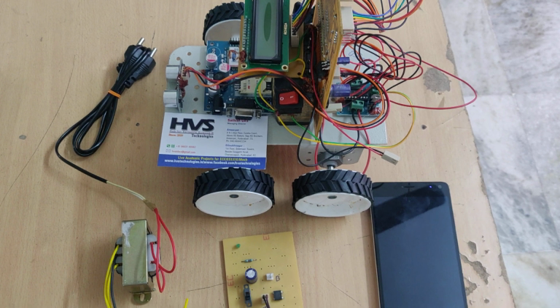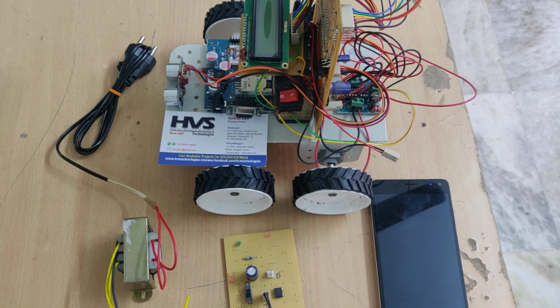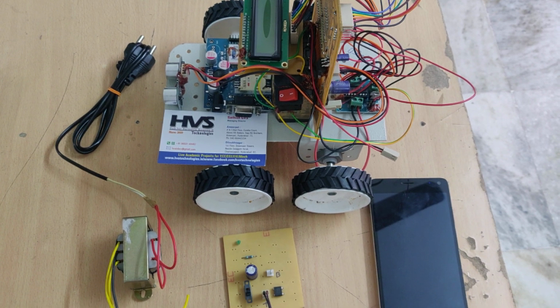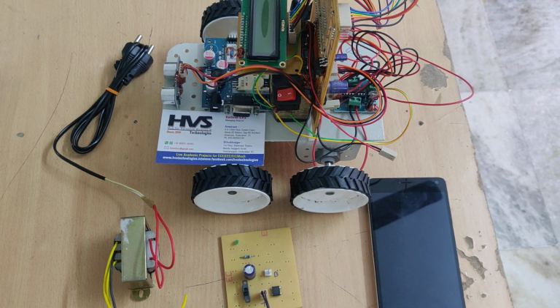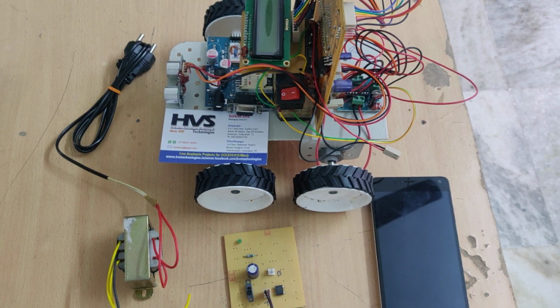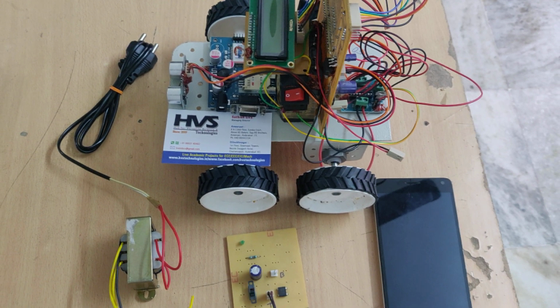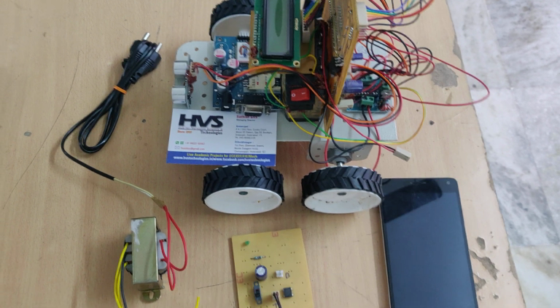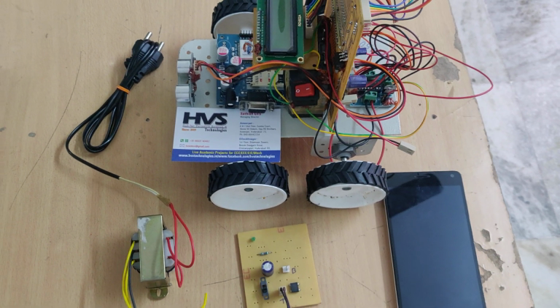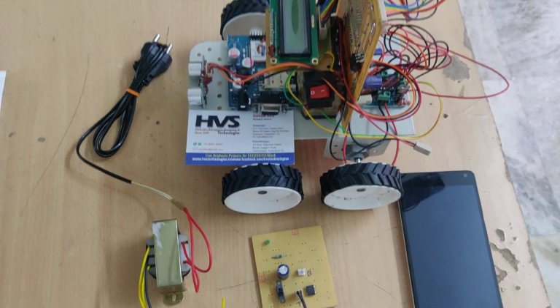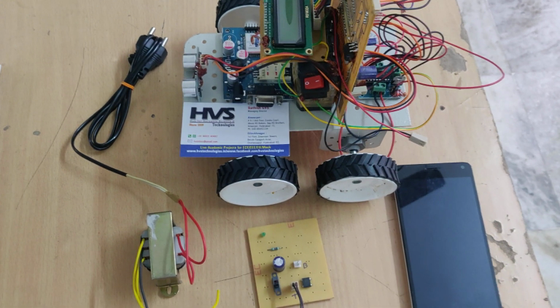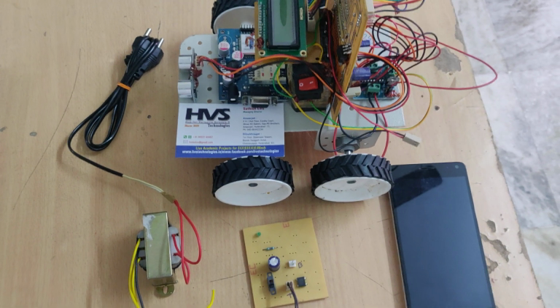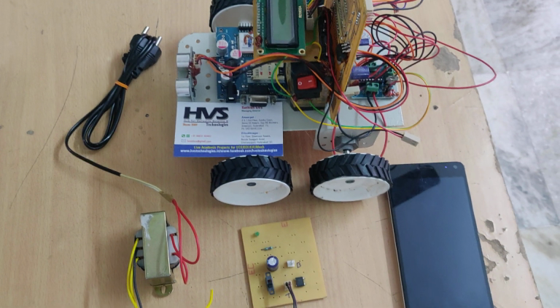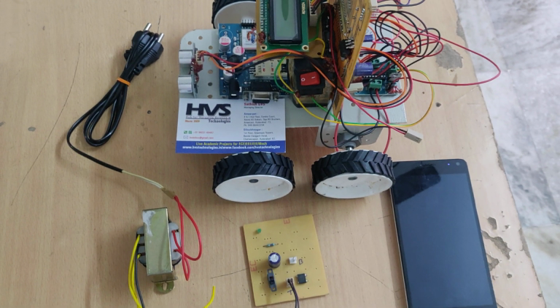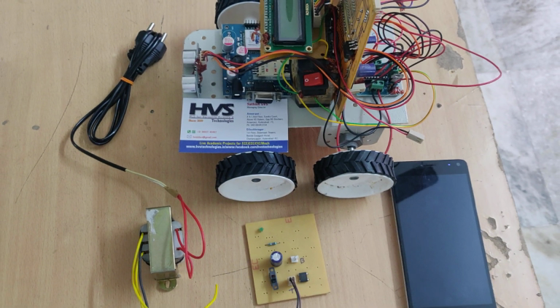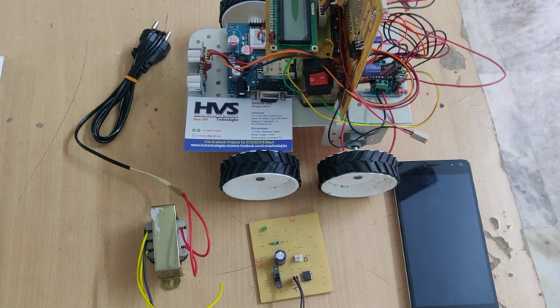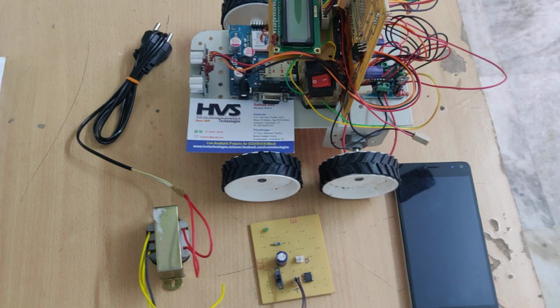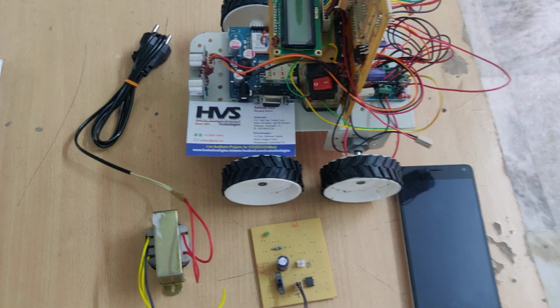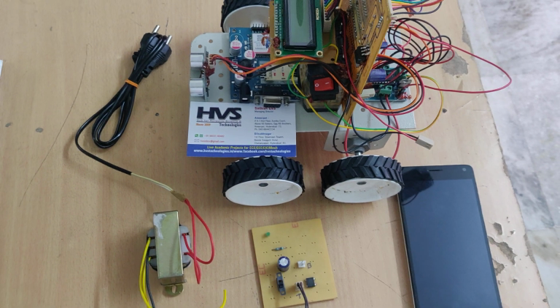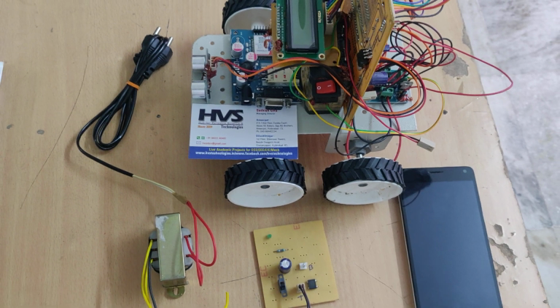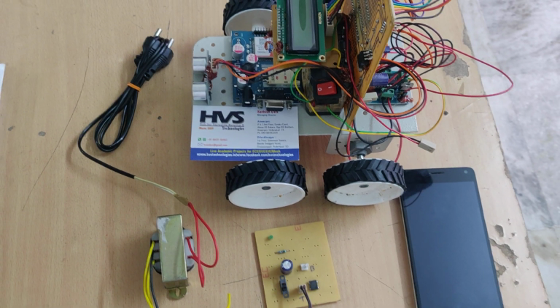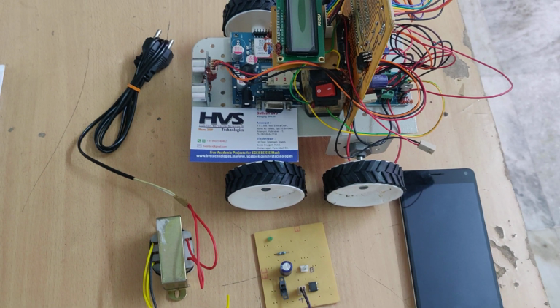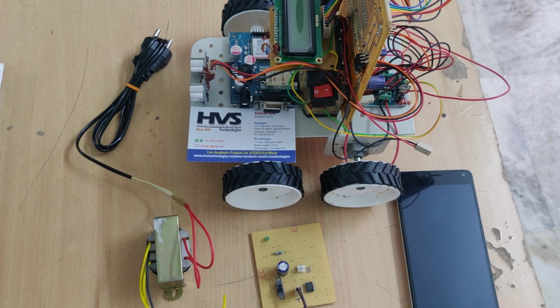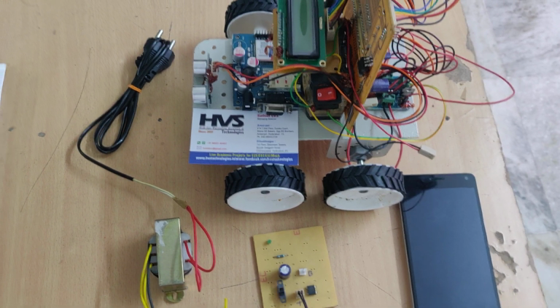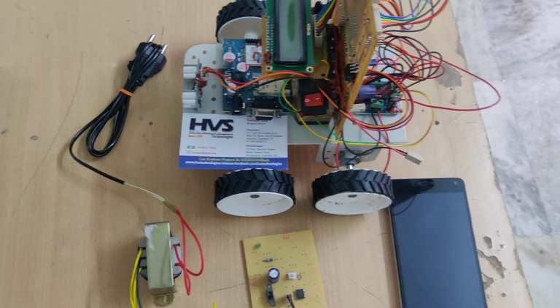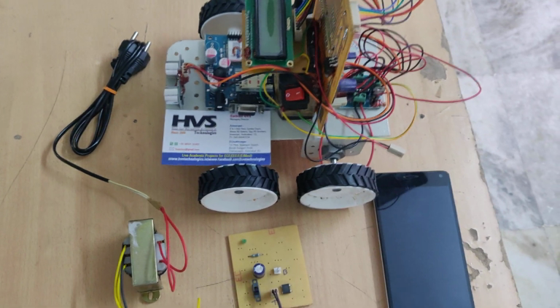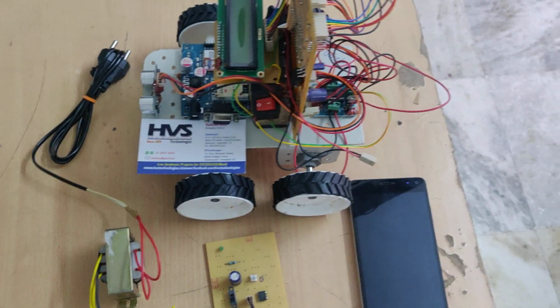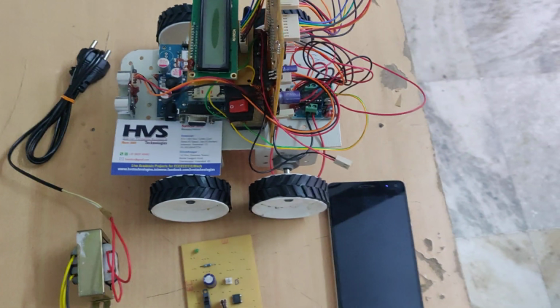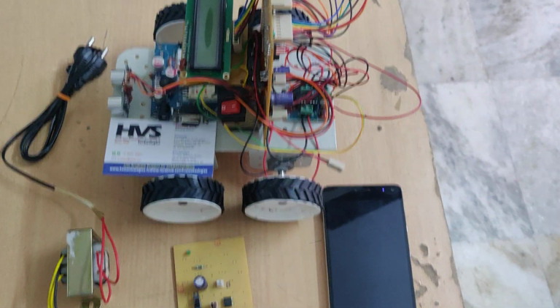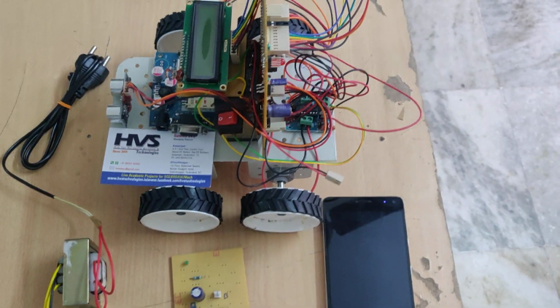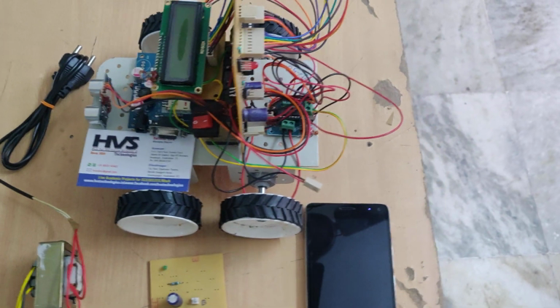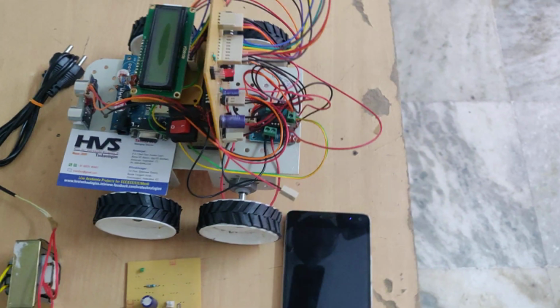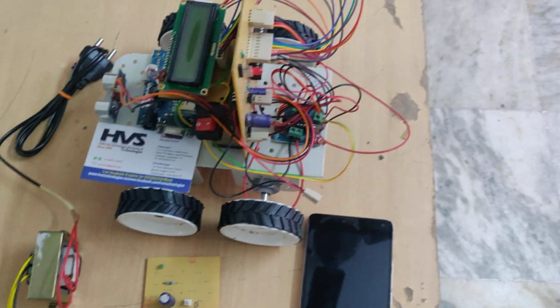Welcome to HOS Technologies. Here we are demonstrating a GSM SMS control robot using a microcontroller.